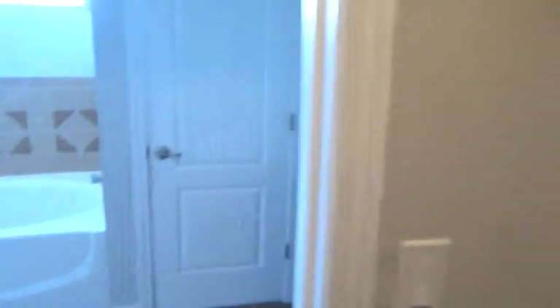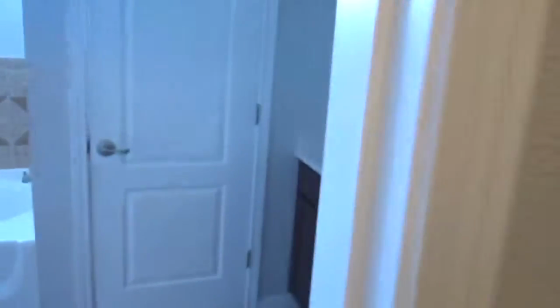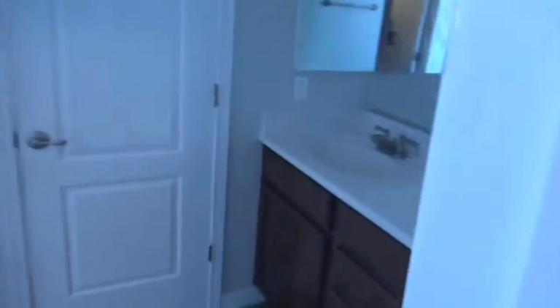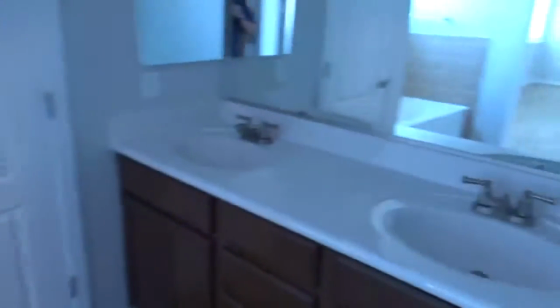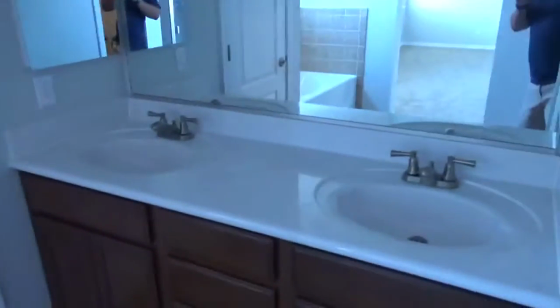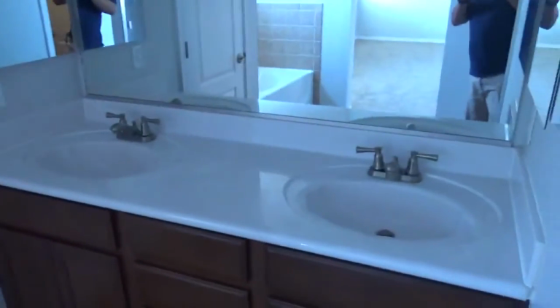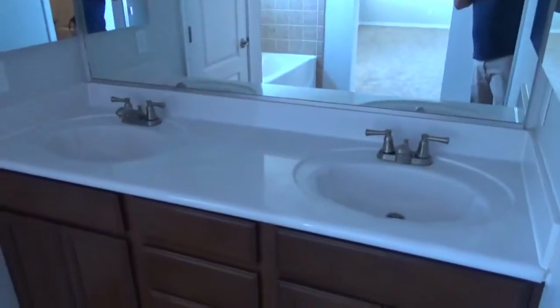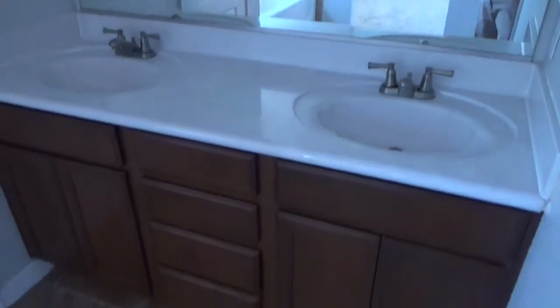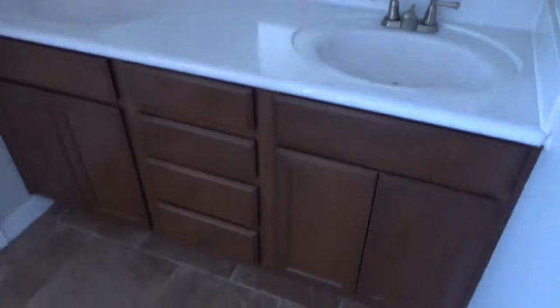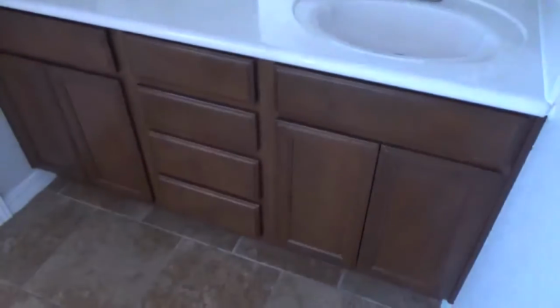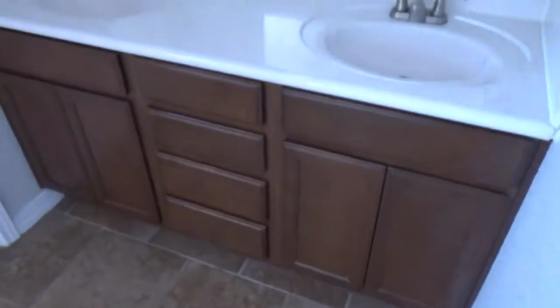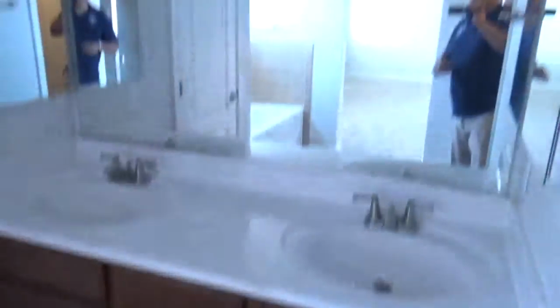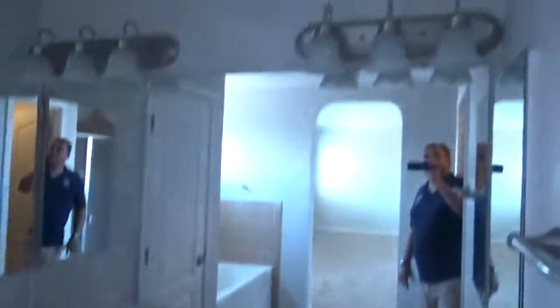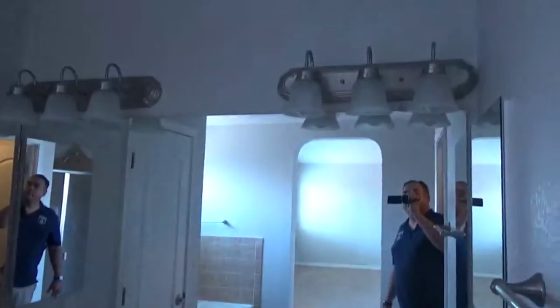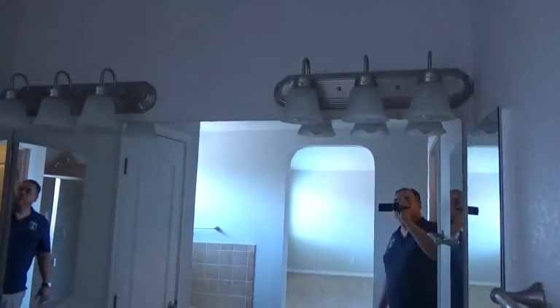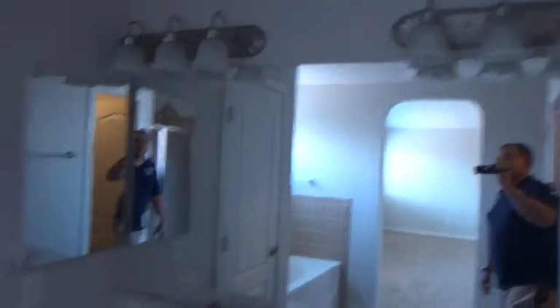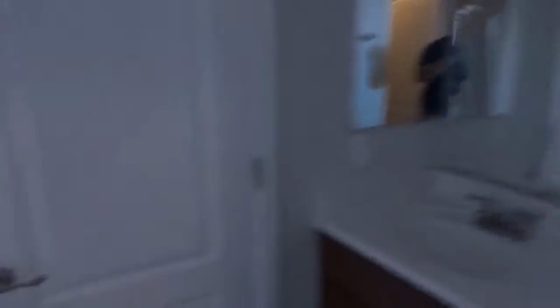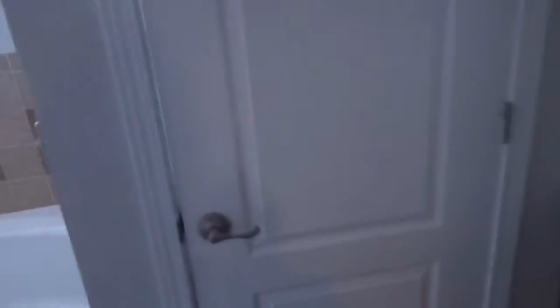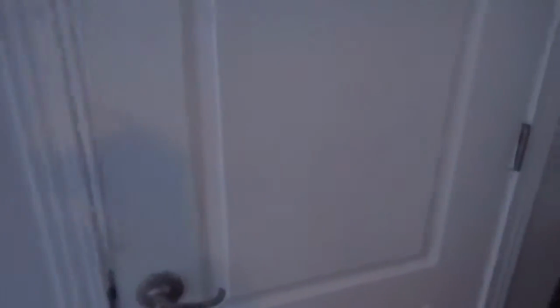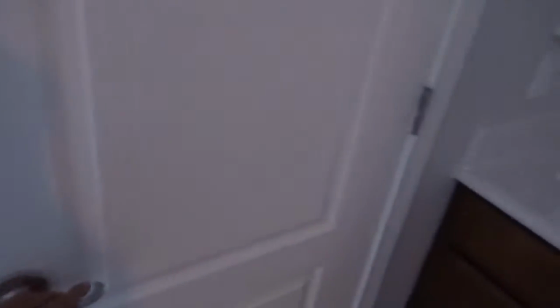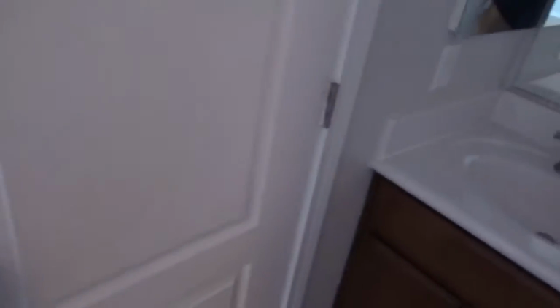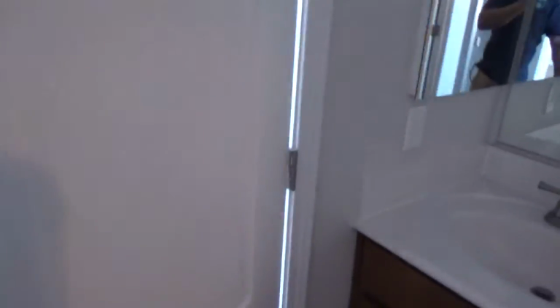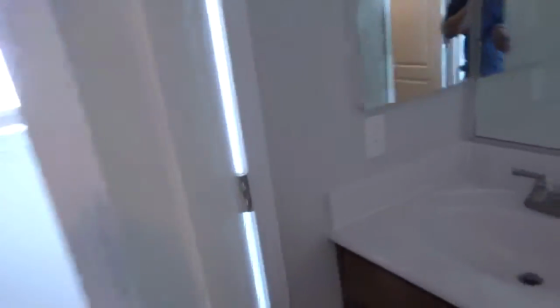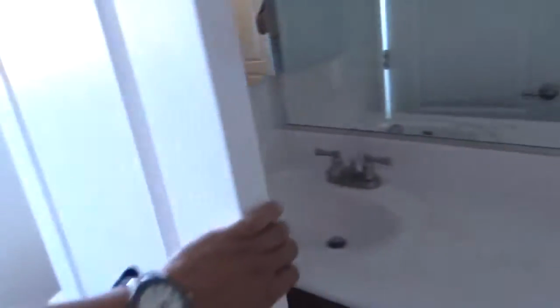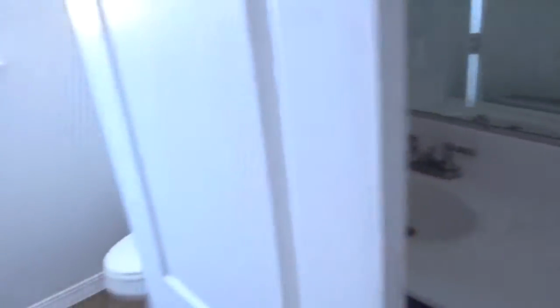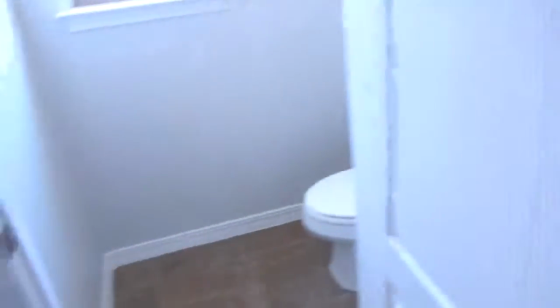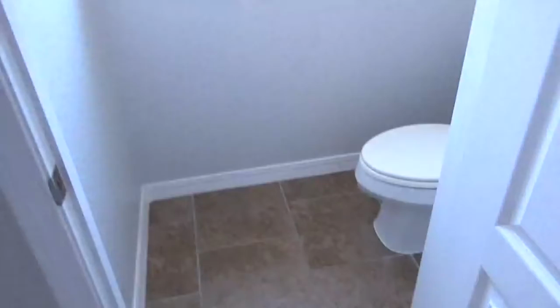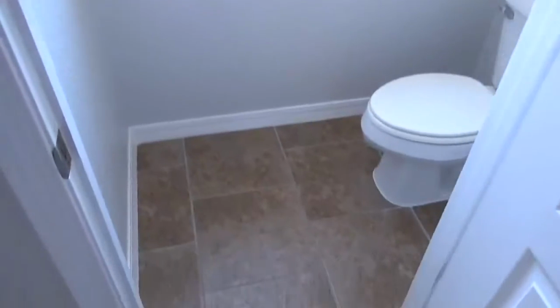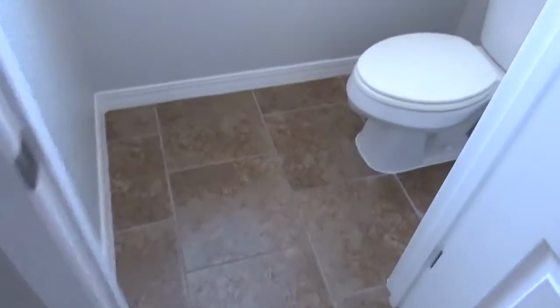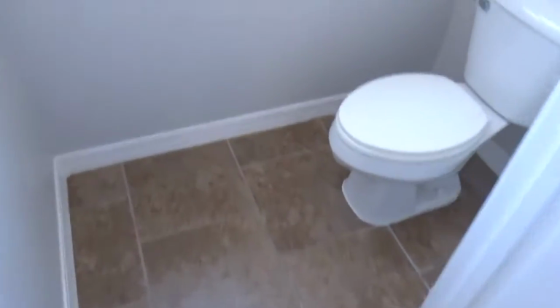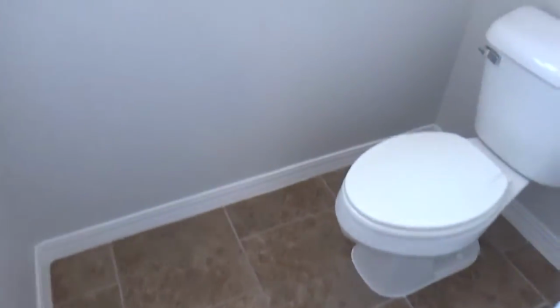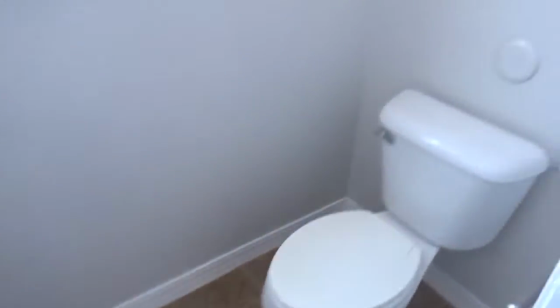And then his and her sinks. The home's in really good condition — the paint is excellent inside and out. And here's the commode.